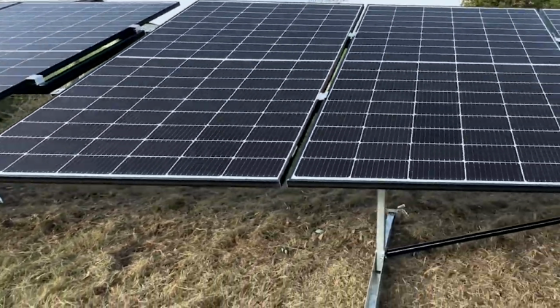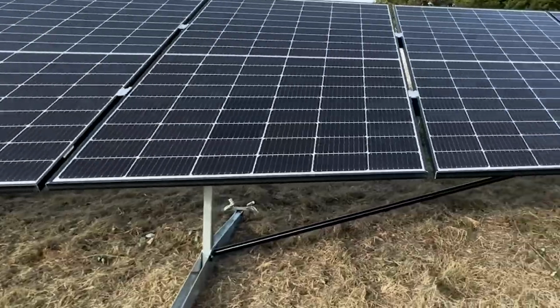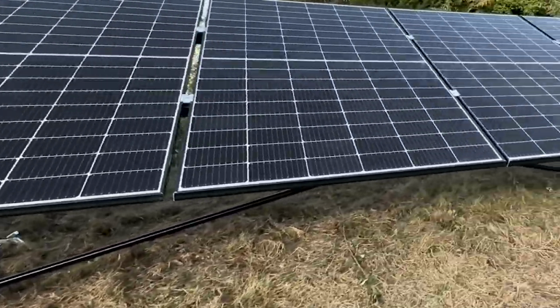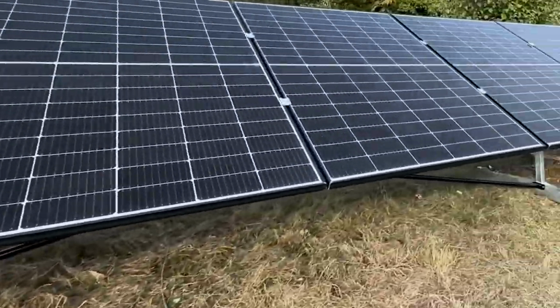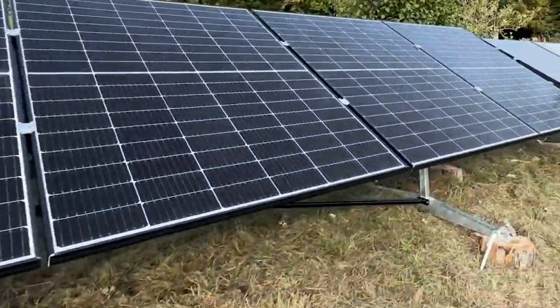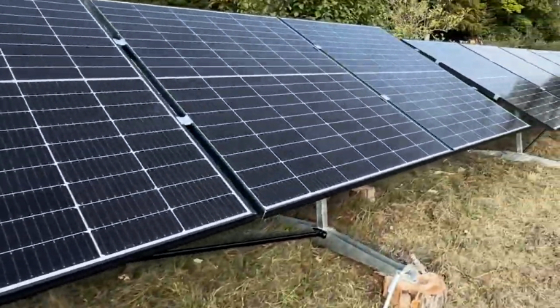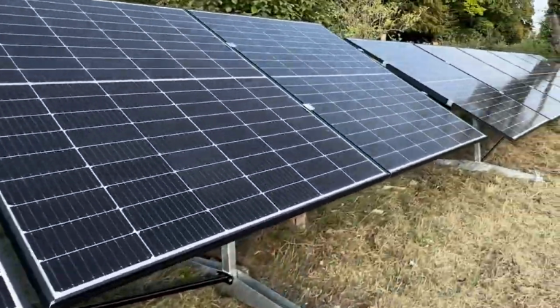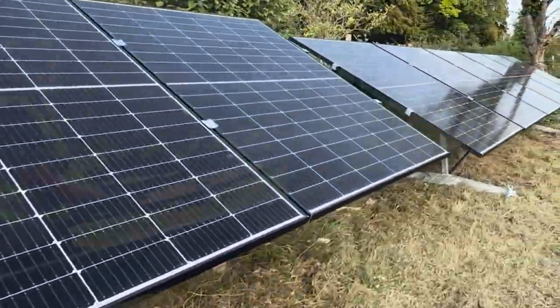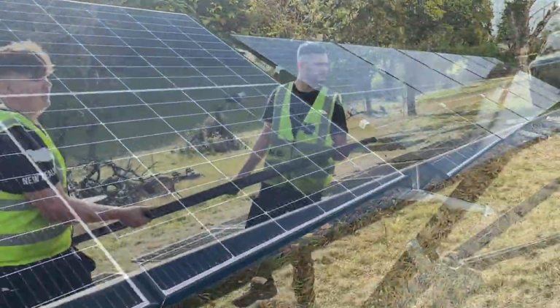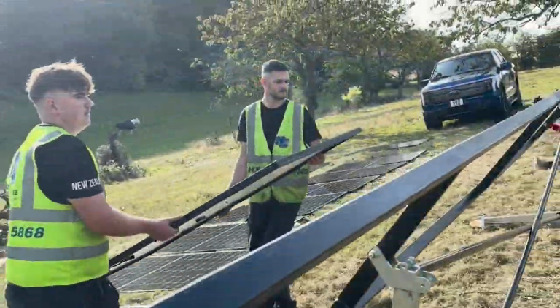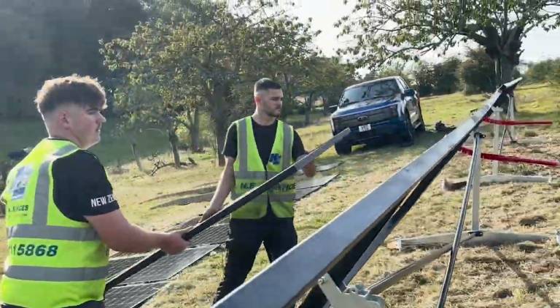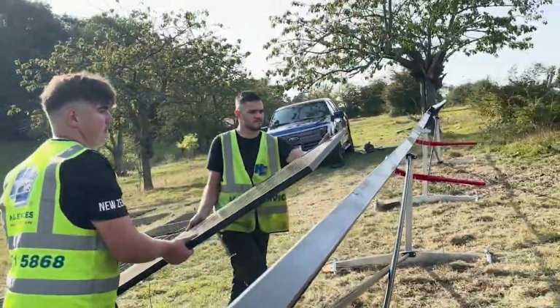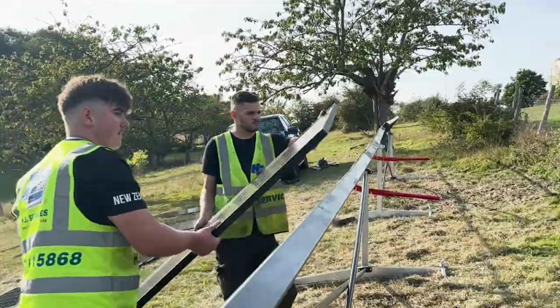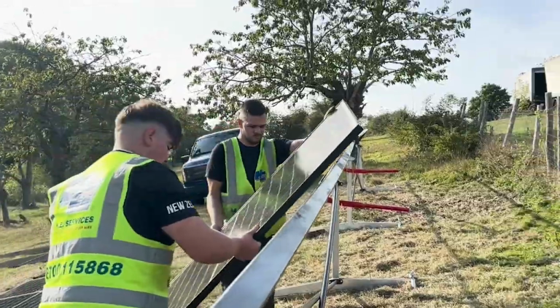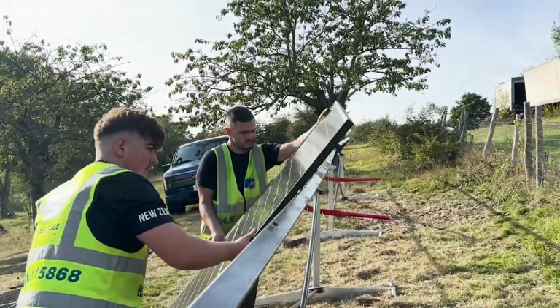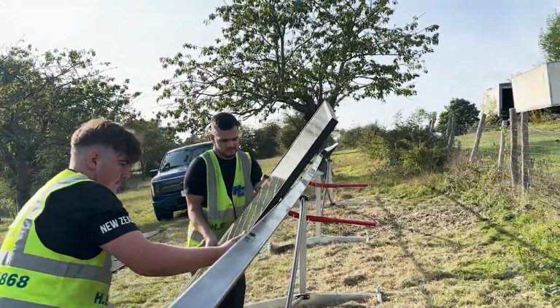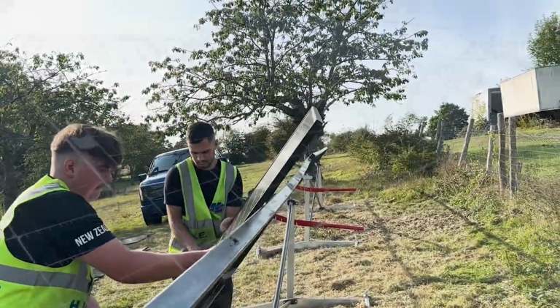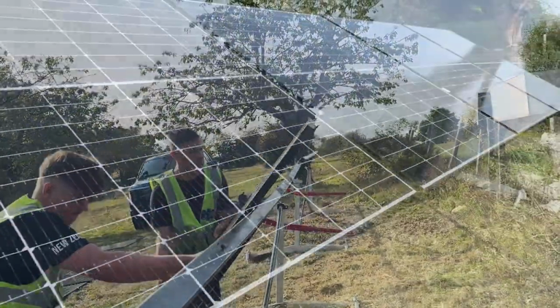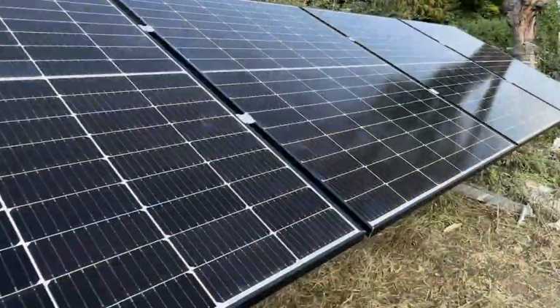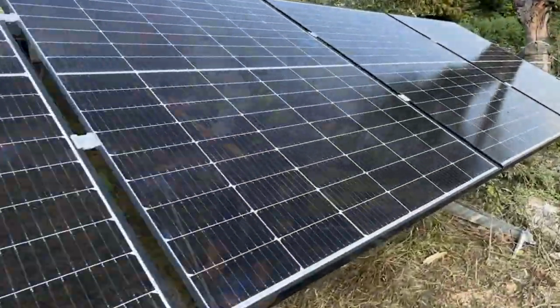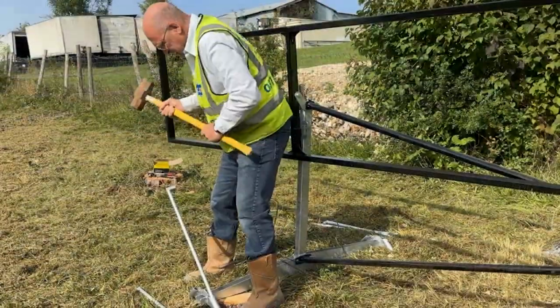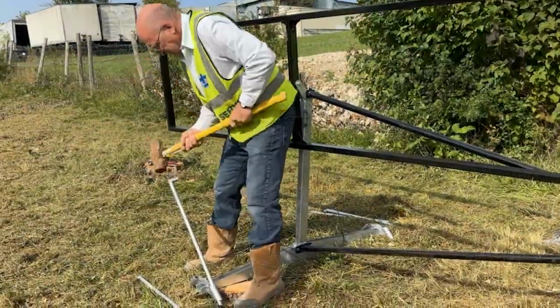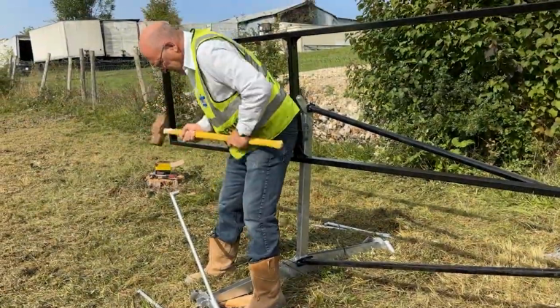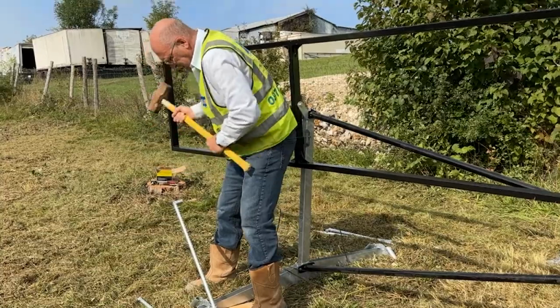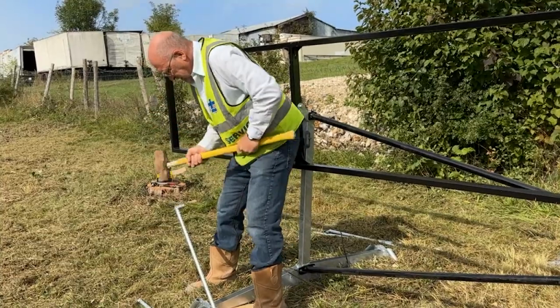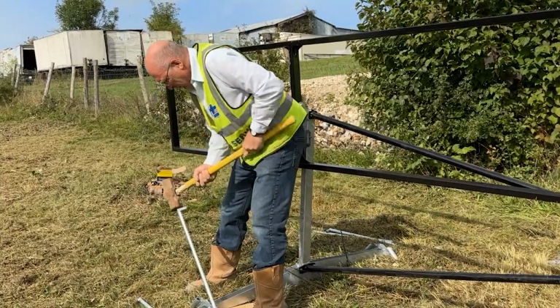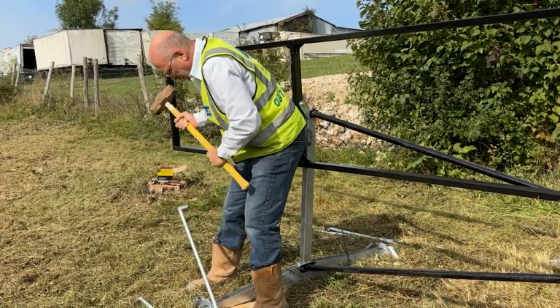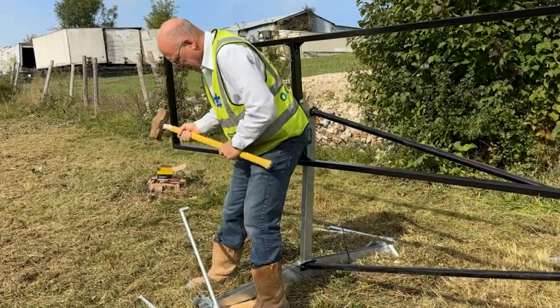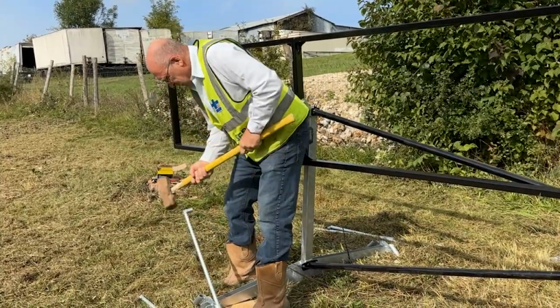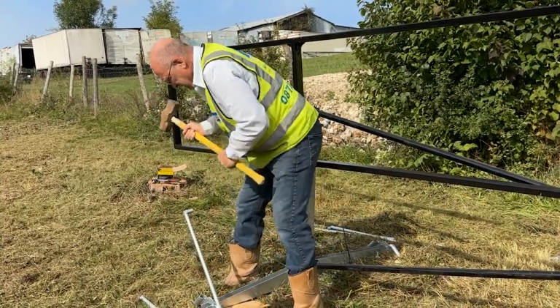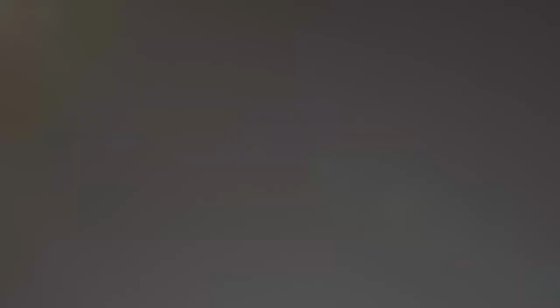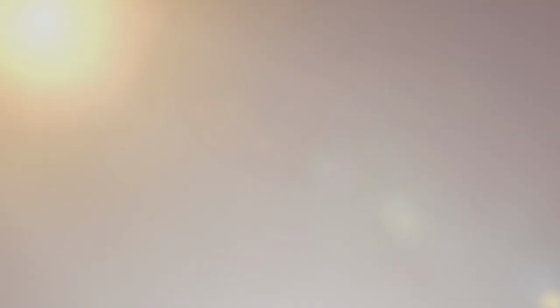There is the option to purchase your ground-mounted PV system and install it yourself. Alternatively, for better peace of mind, we can deliver and install your system to ensure a hassle-free transition to your clean and renewable energy.